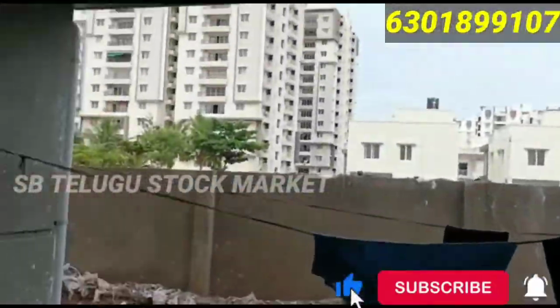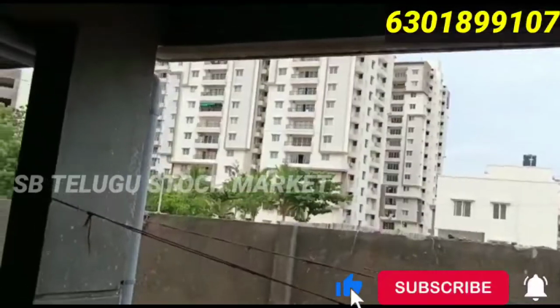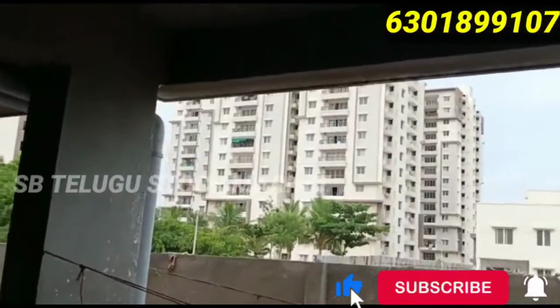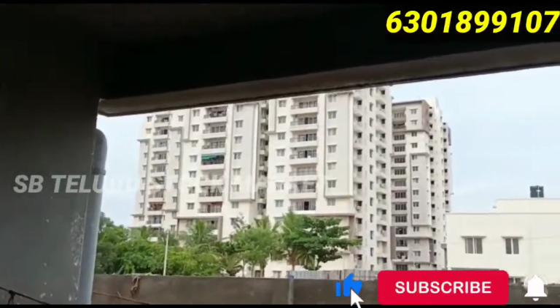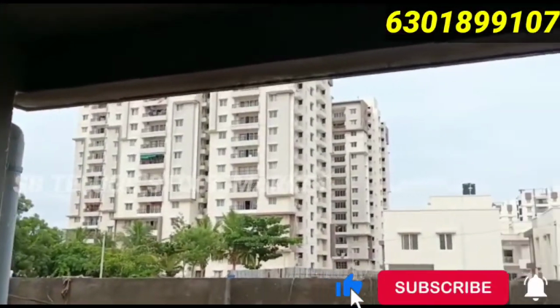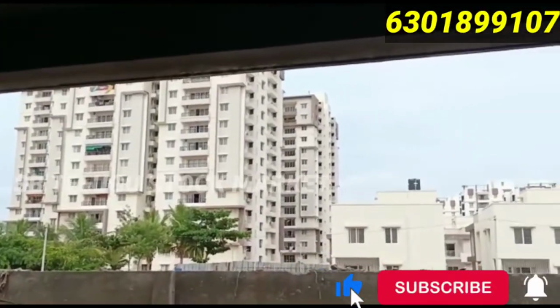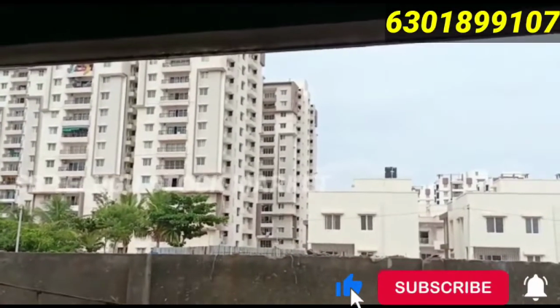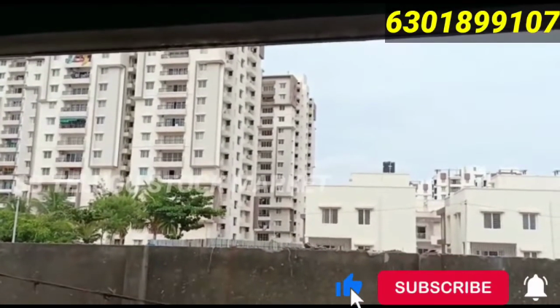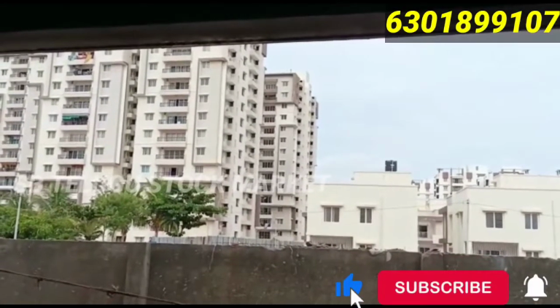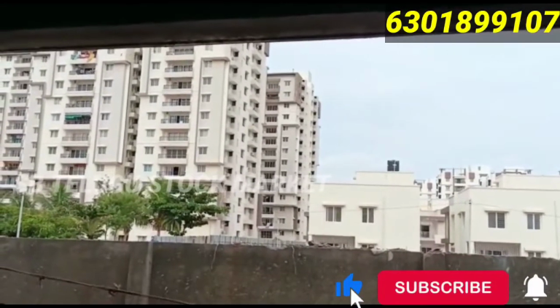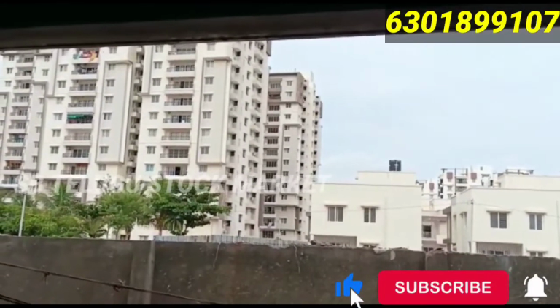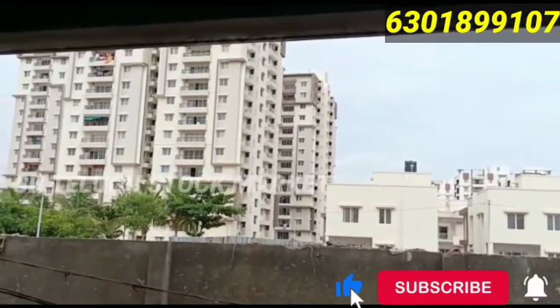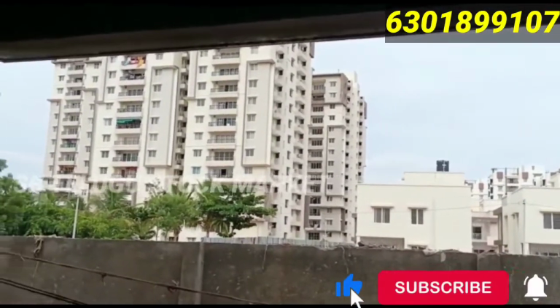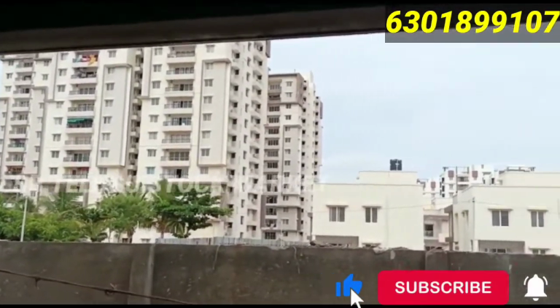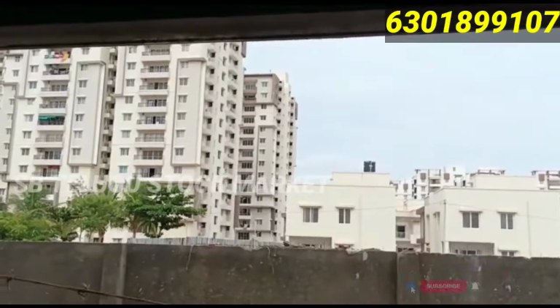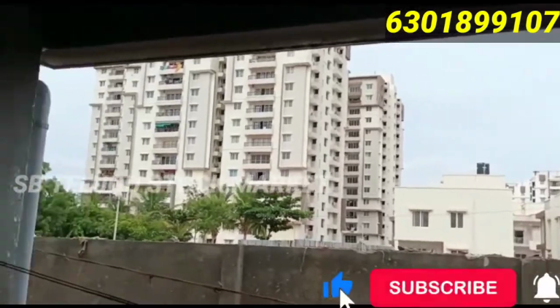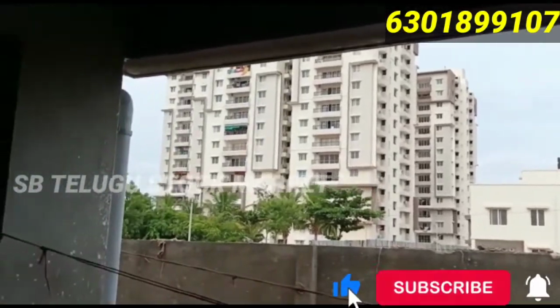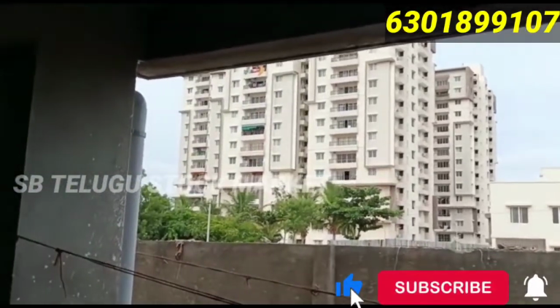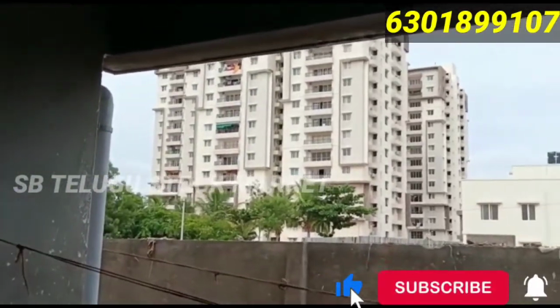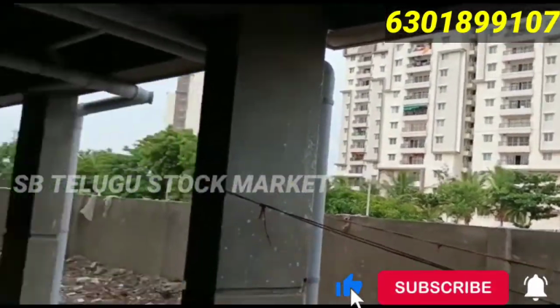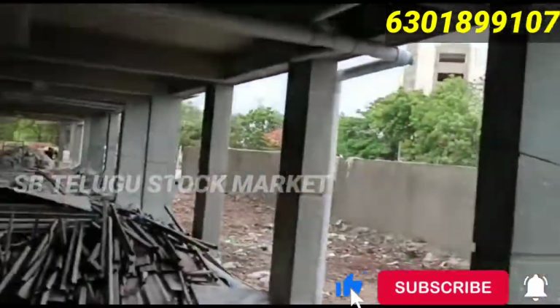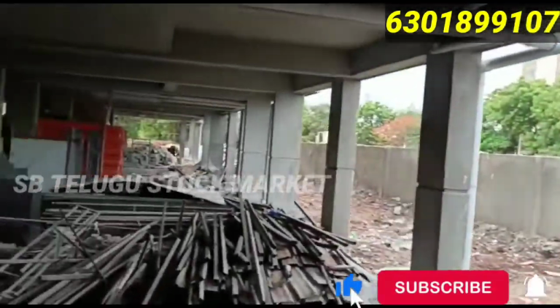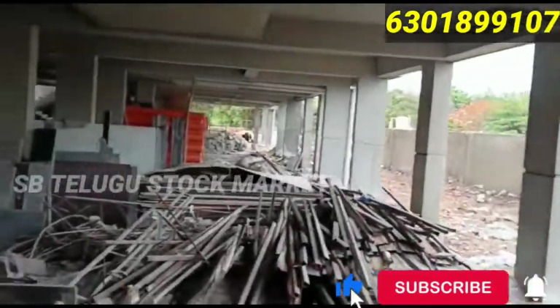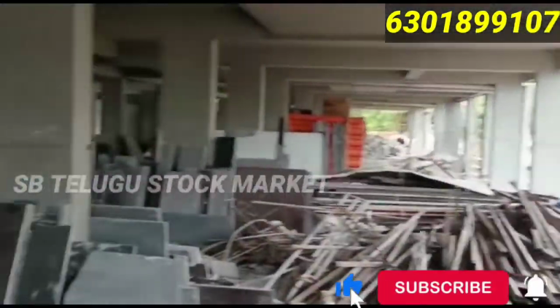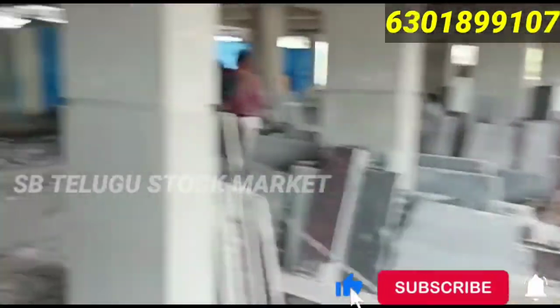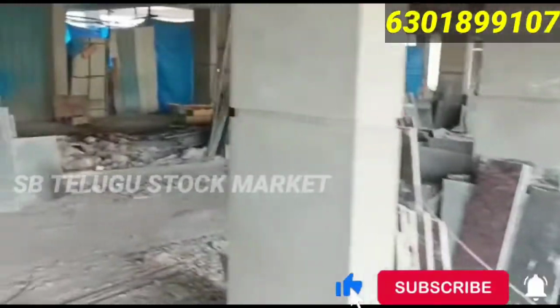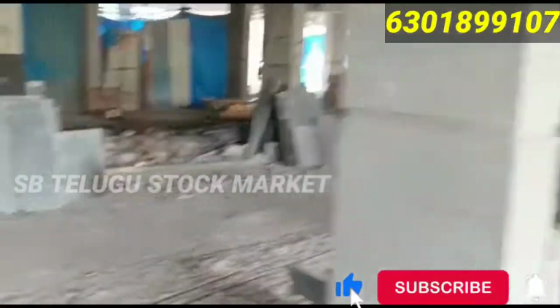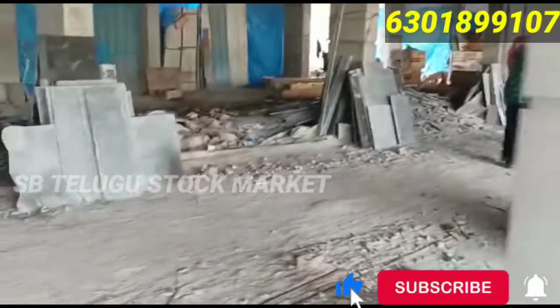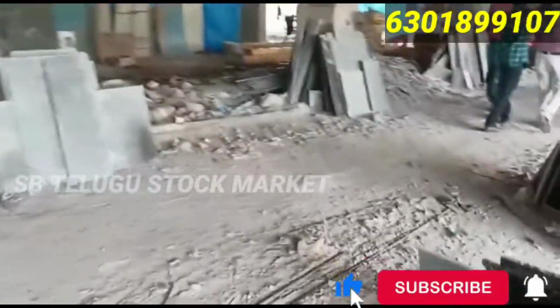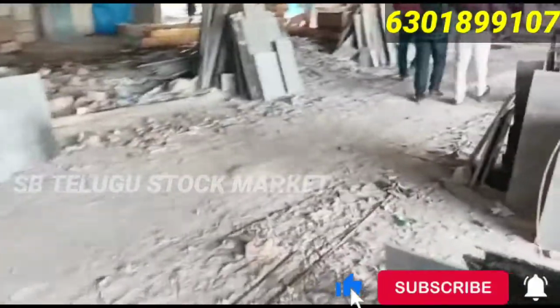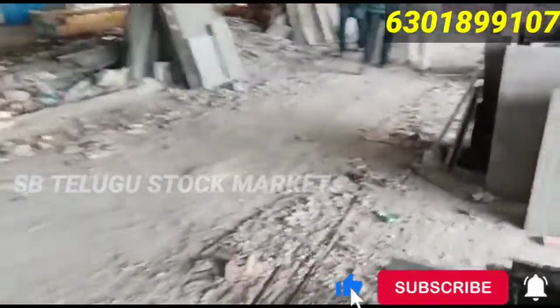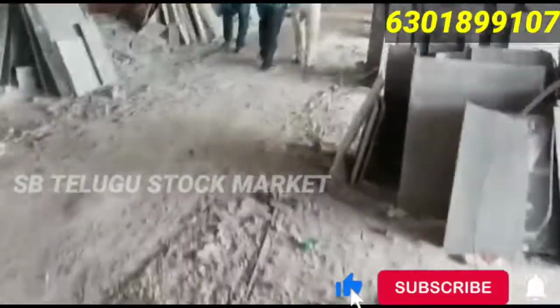This is ready to move. Possession is available in 1 to 2 months. The price is 55 lakhs including all extra charges. For the amenity, it is 4 lakhs.